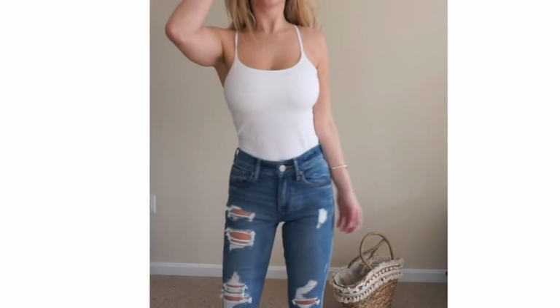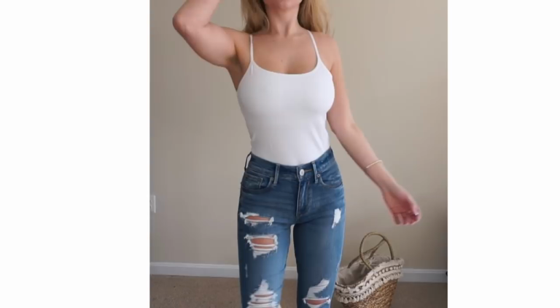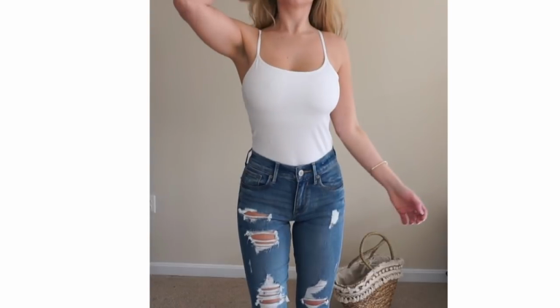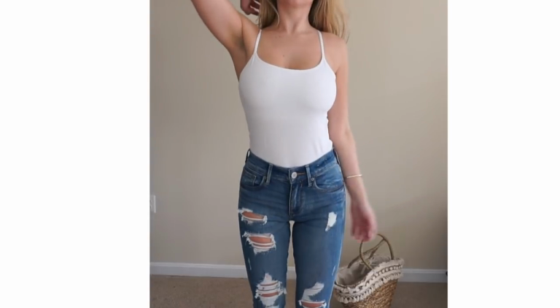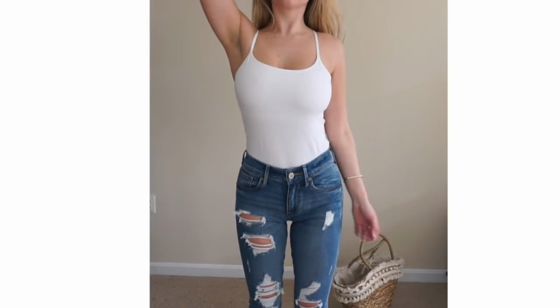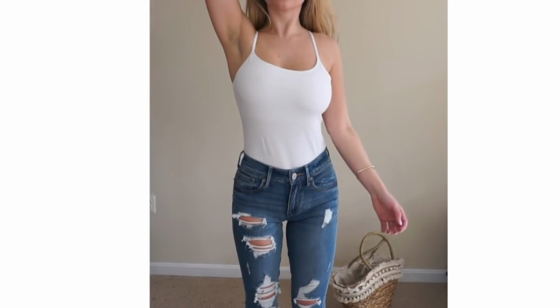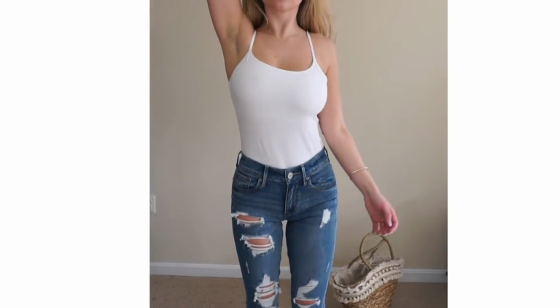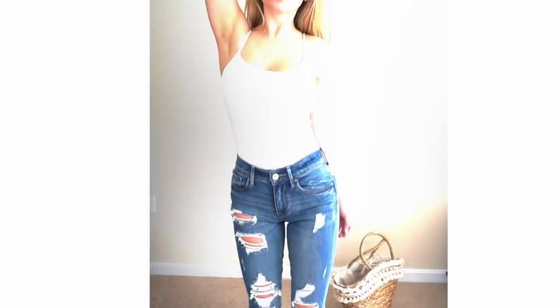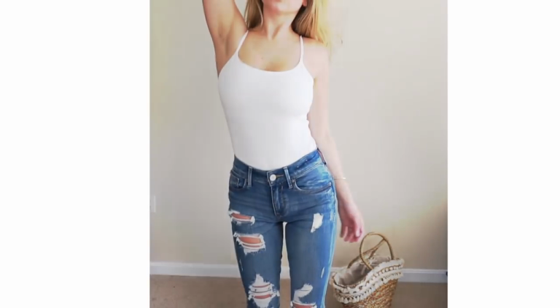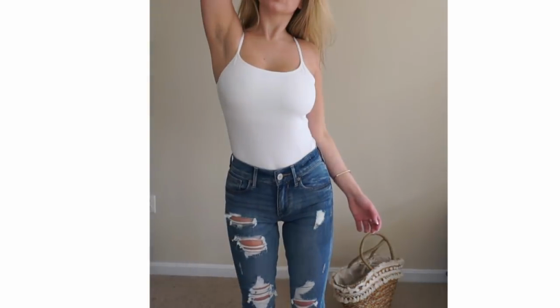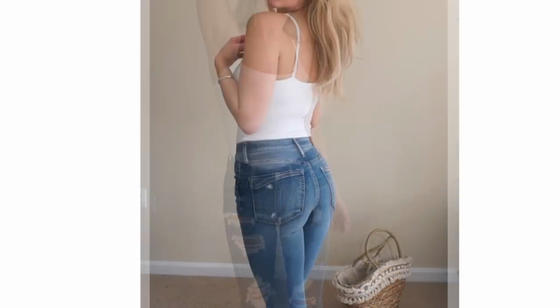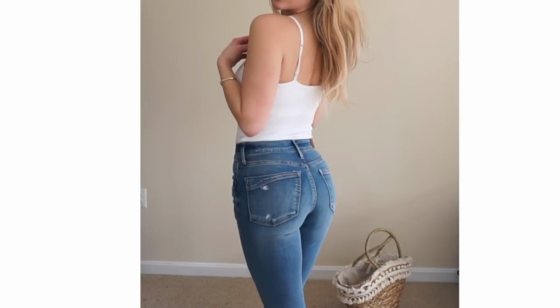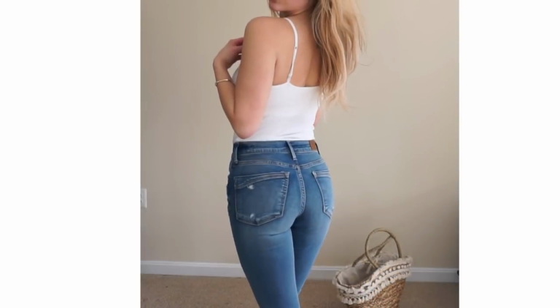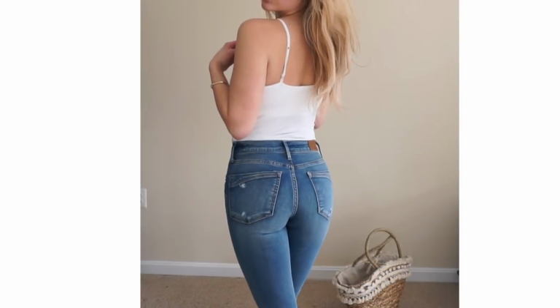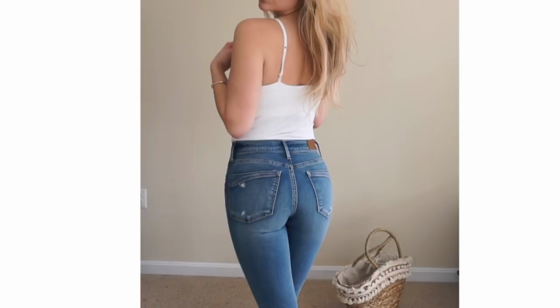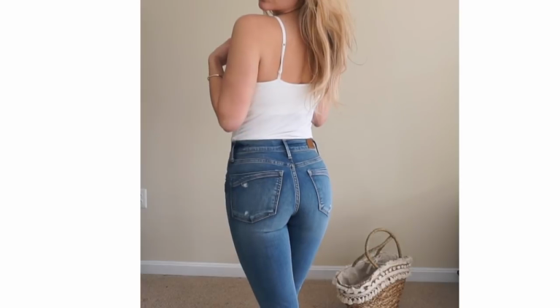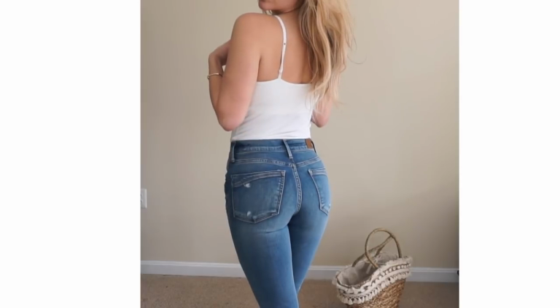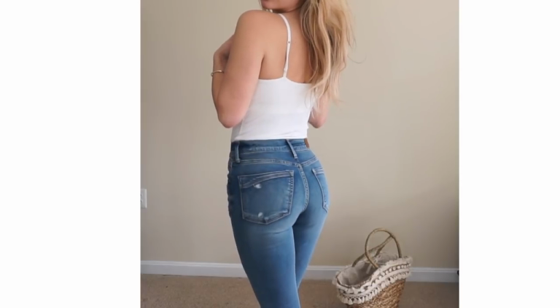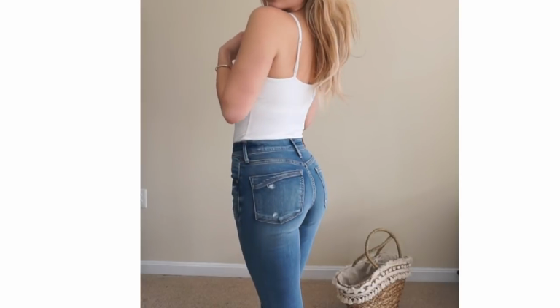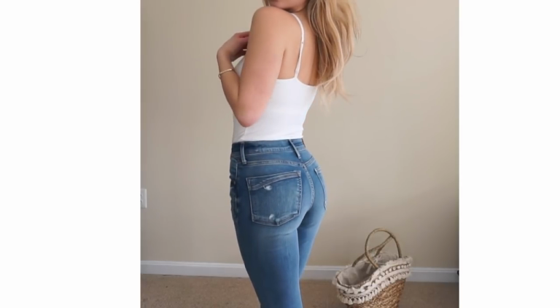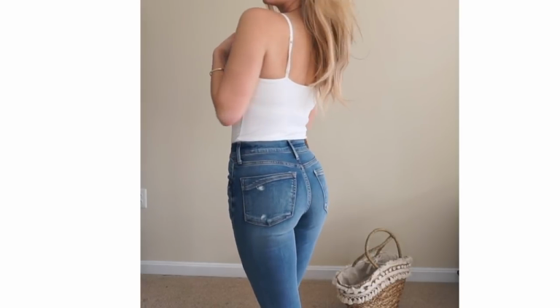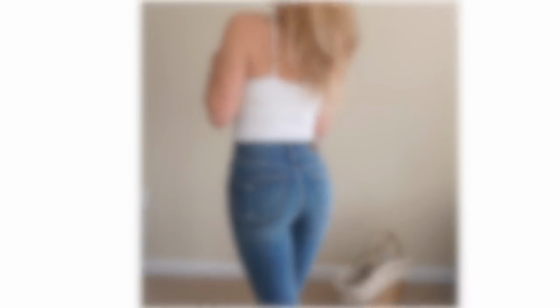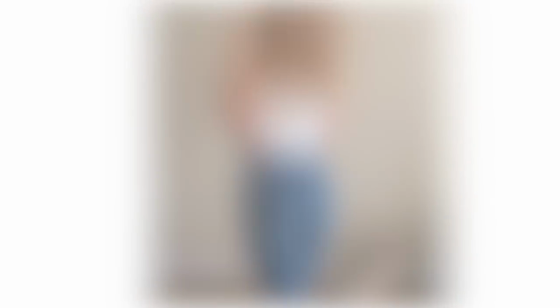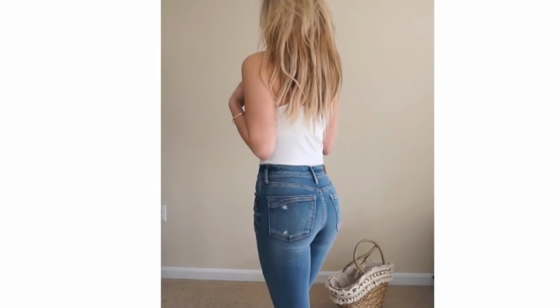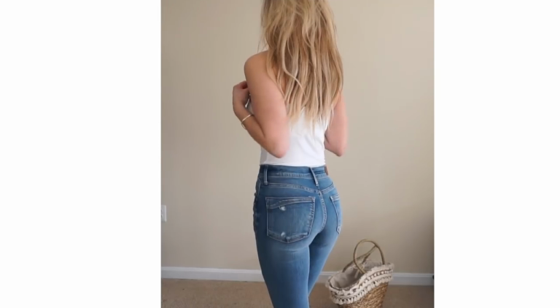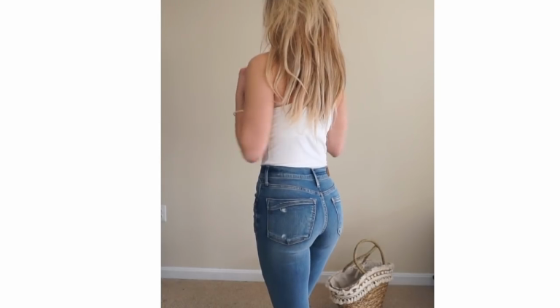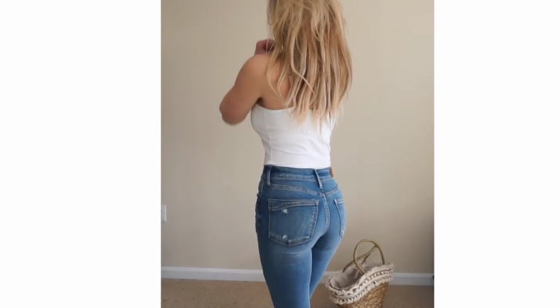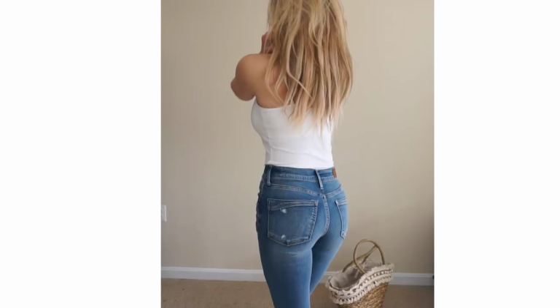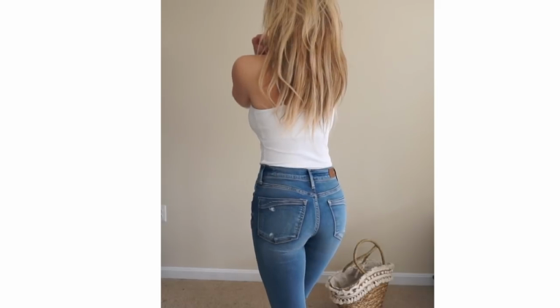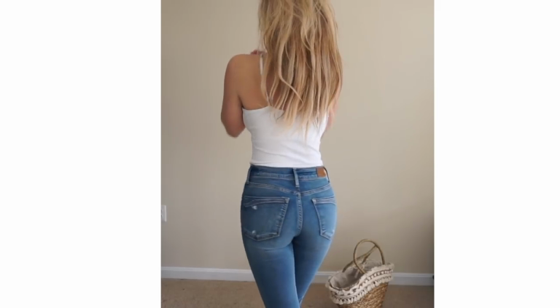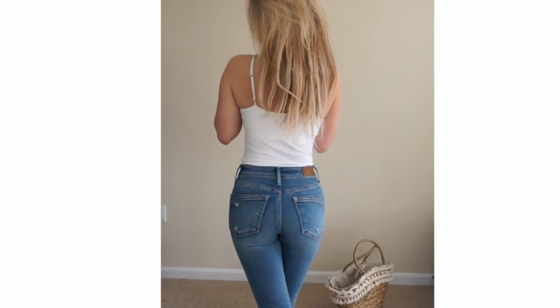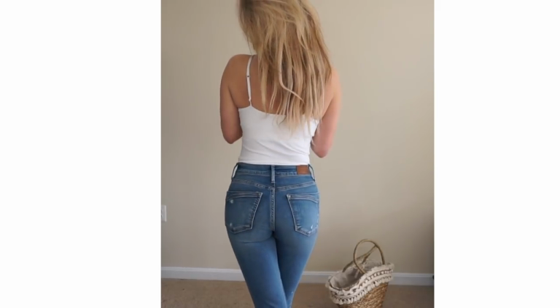The jean that I'm wearing is the mid-rise distressed stretch plus performance ankle jean. These are distressed denim in a medium wash. This is perfect to dress up or dress down — the distressed detail gives it more of an edgy look.